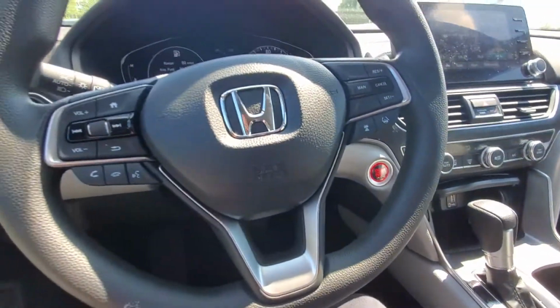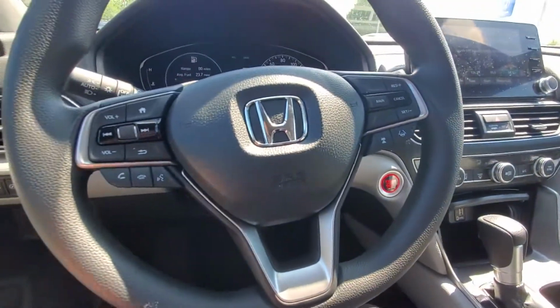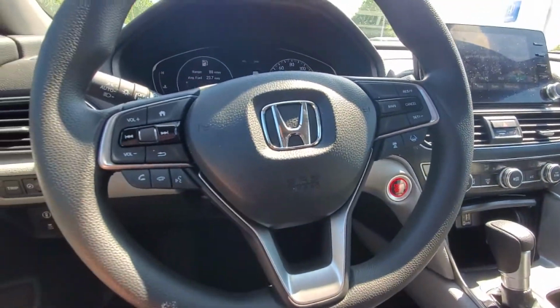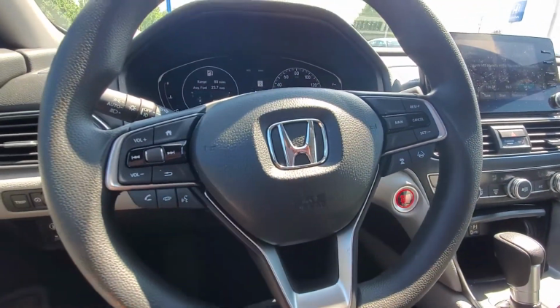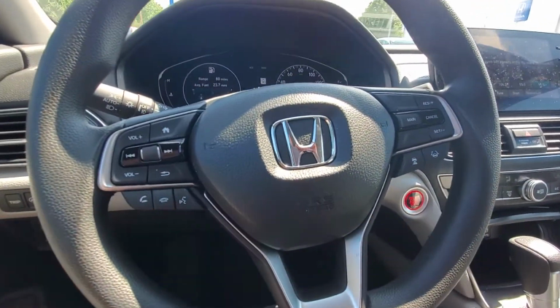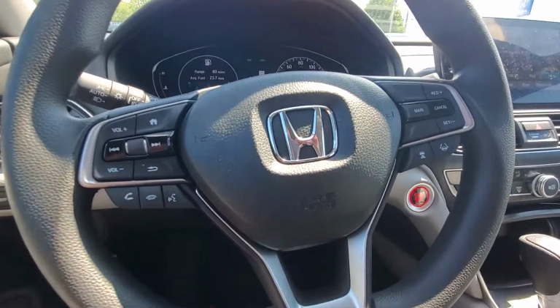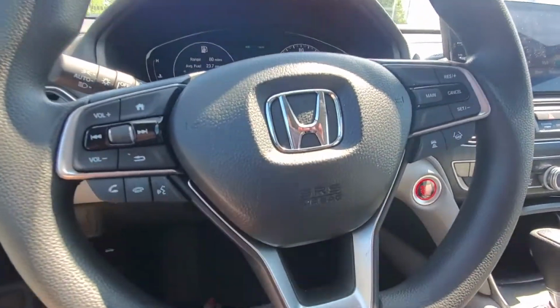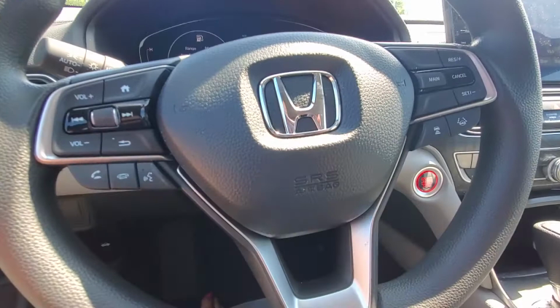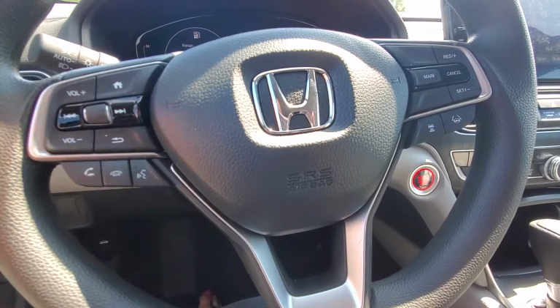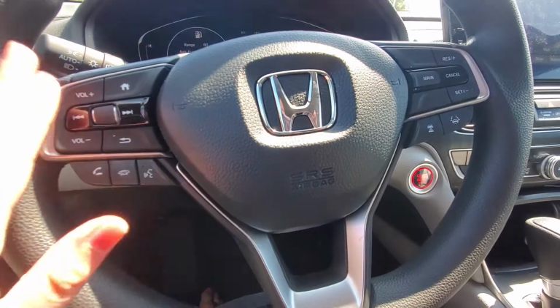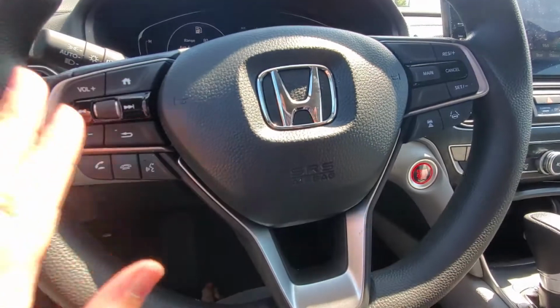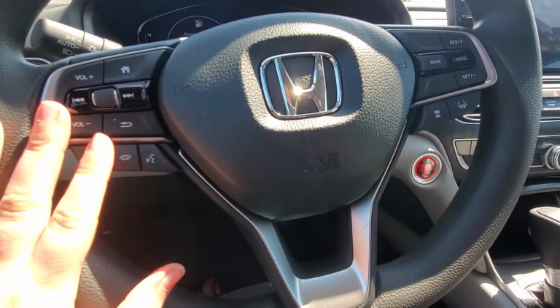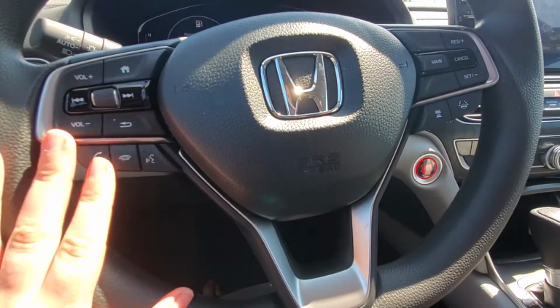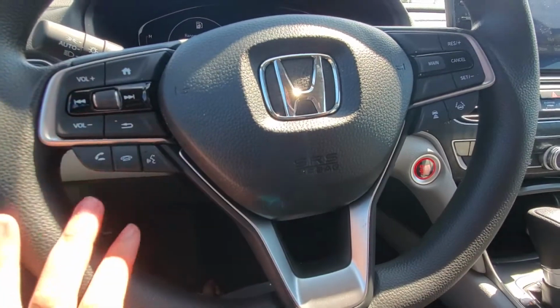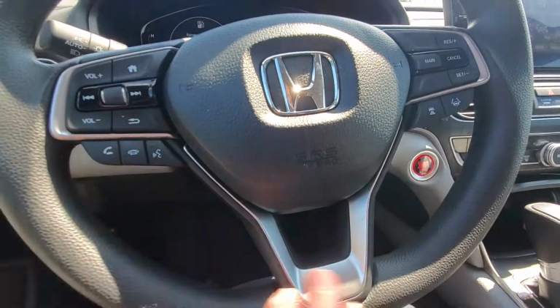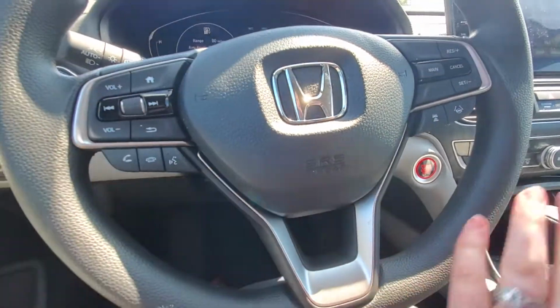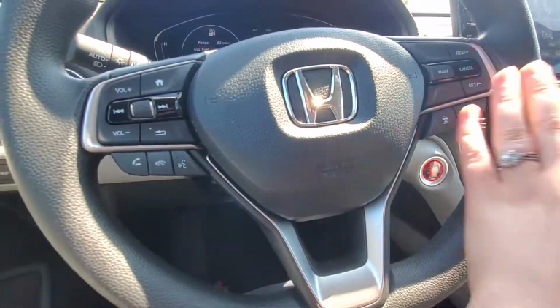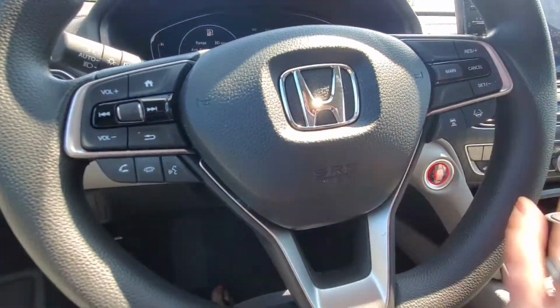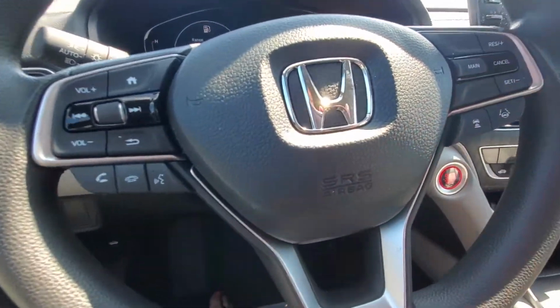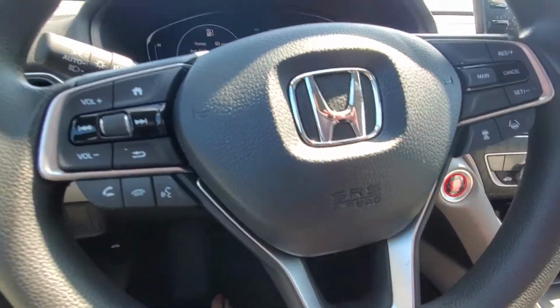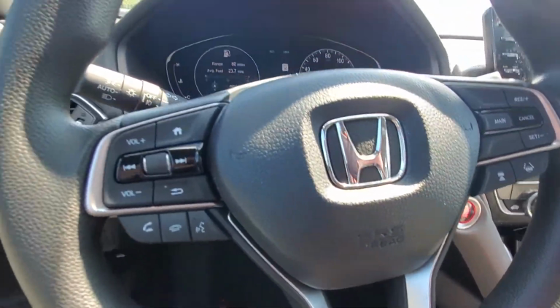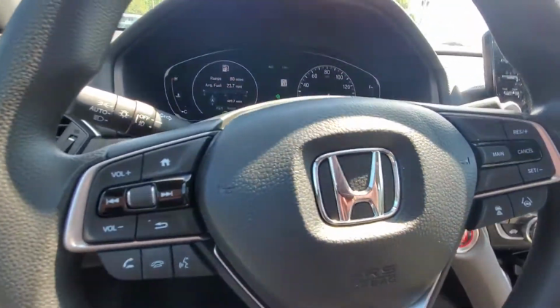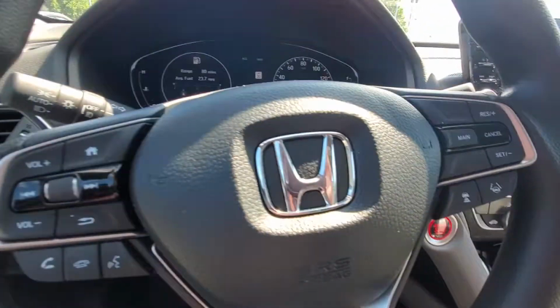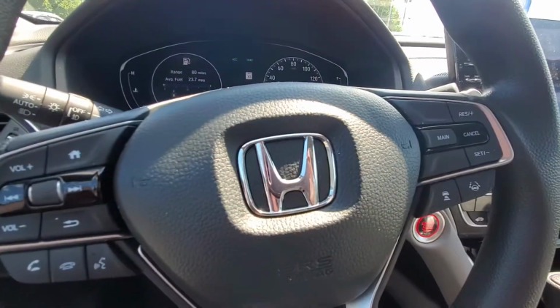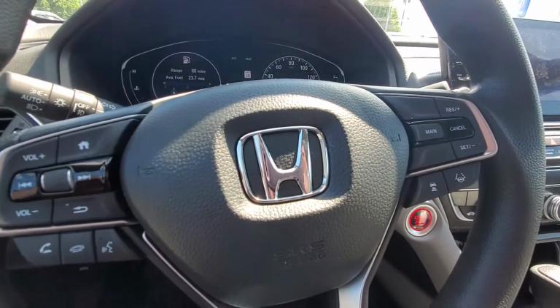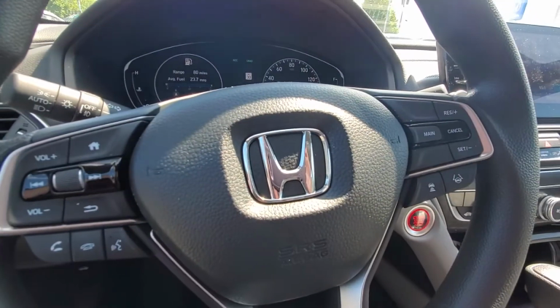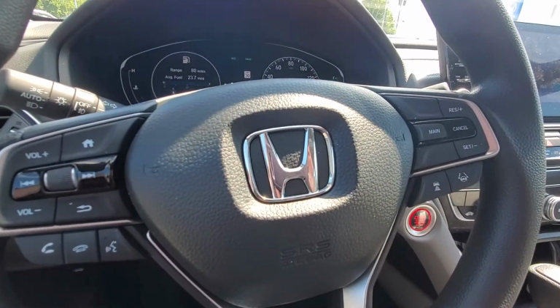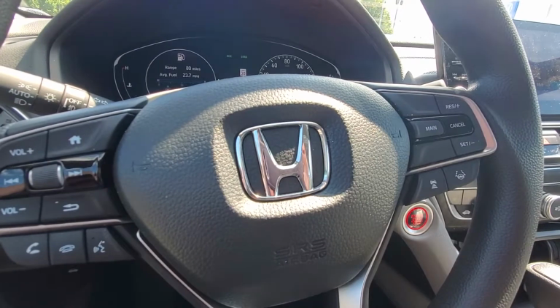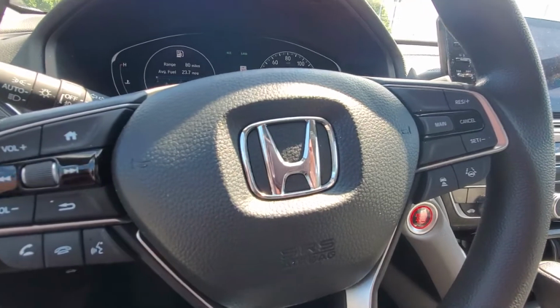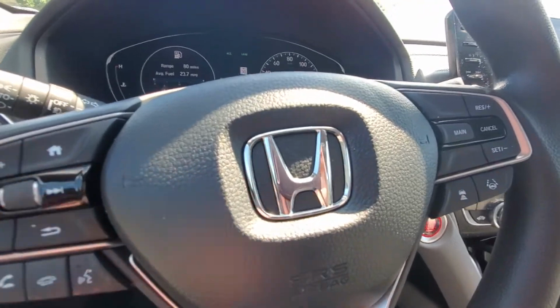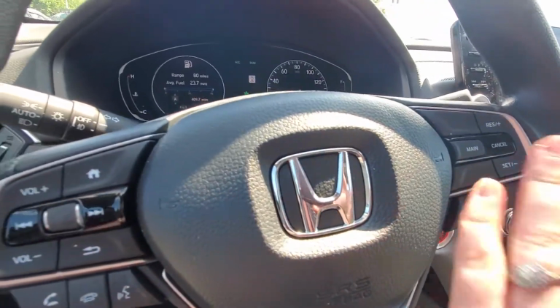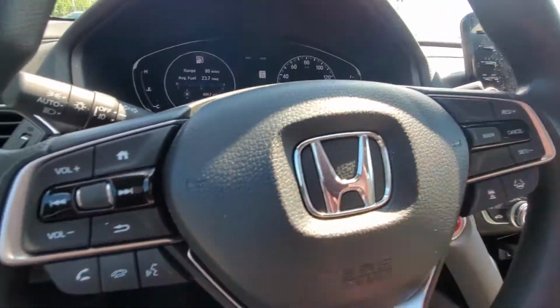All the Honda Sensing features are here. Audio and Bluetooth controls on this side. Cruise and some of your adaptive cruise control and lane keep assist over there.